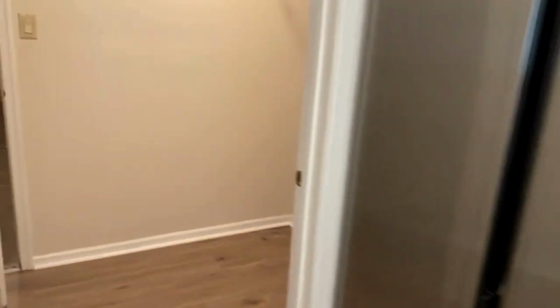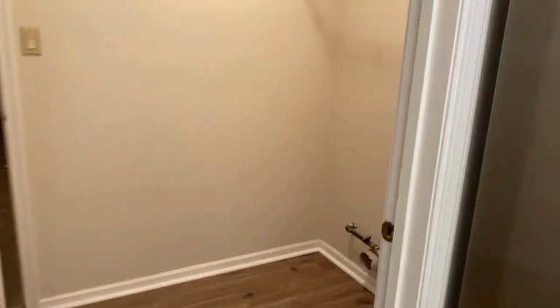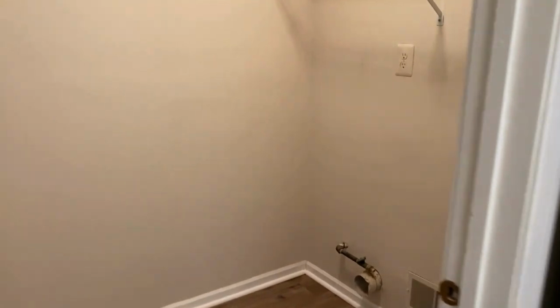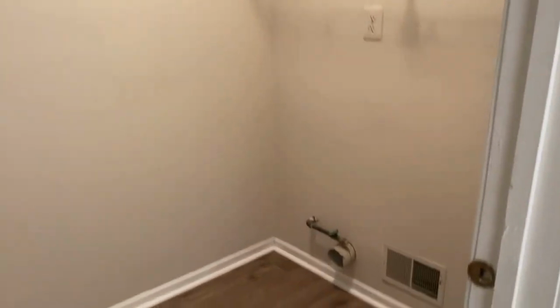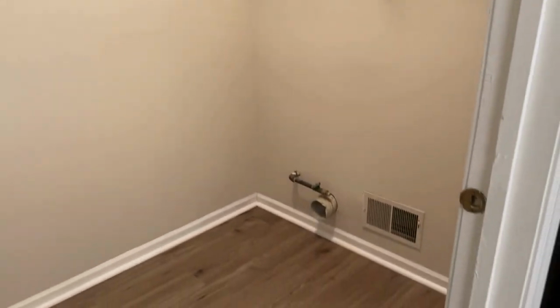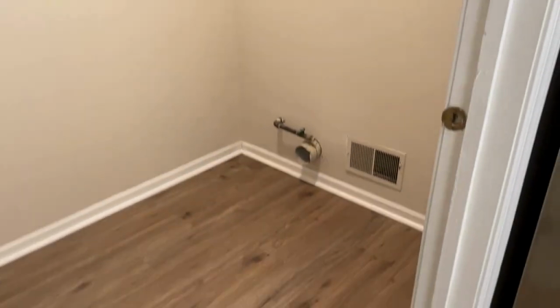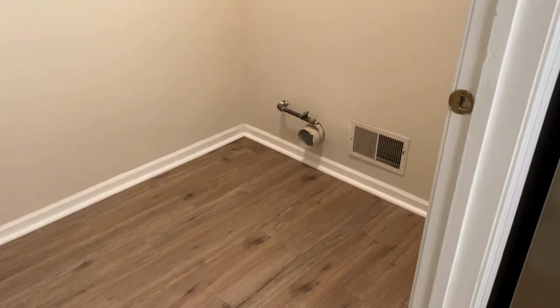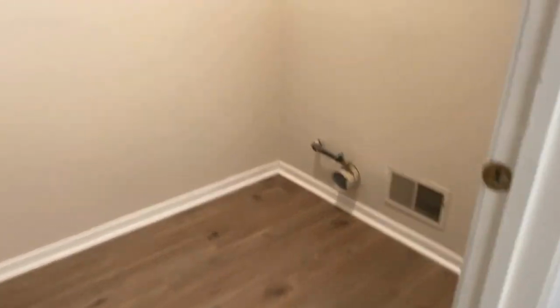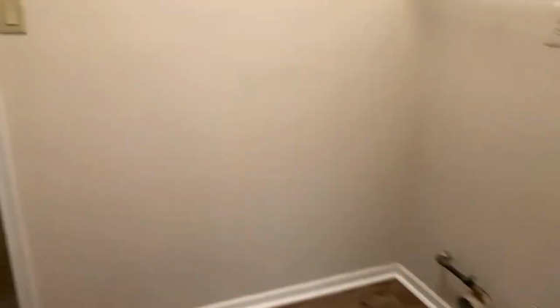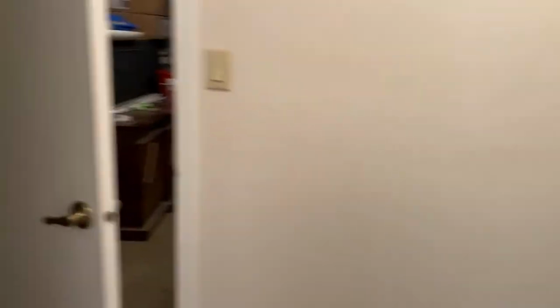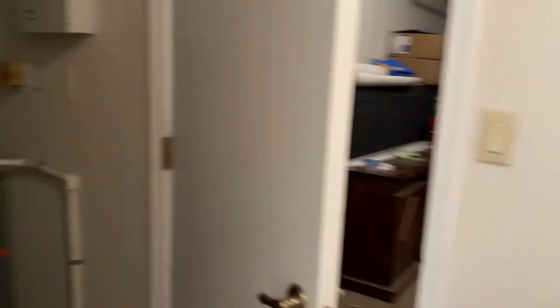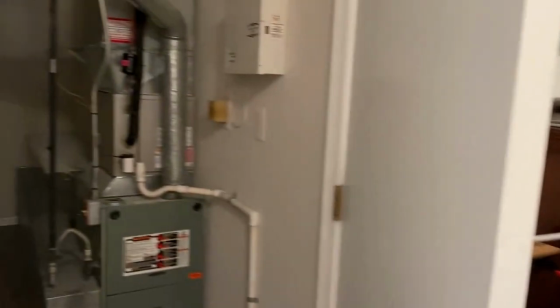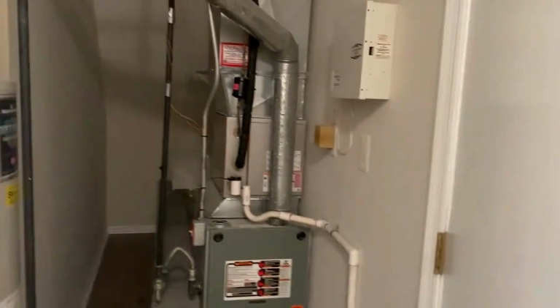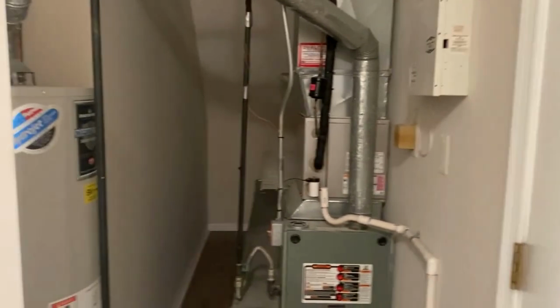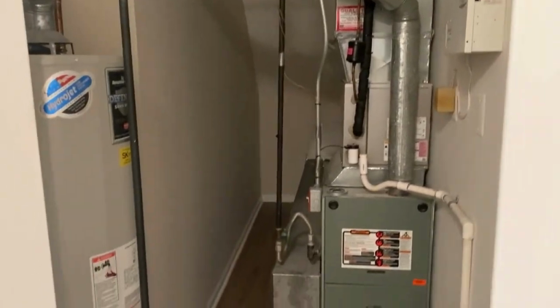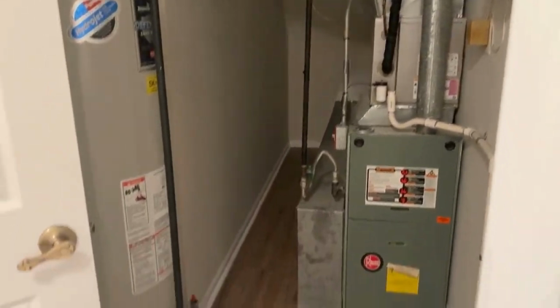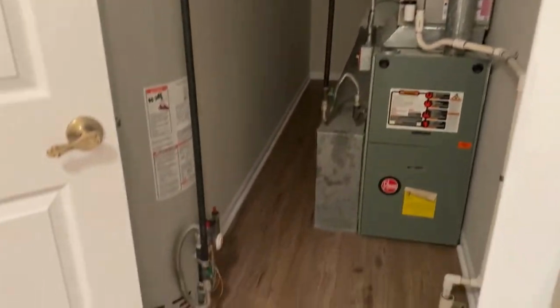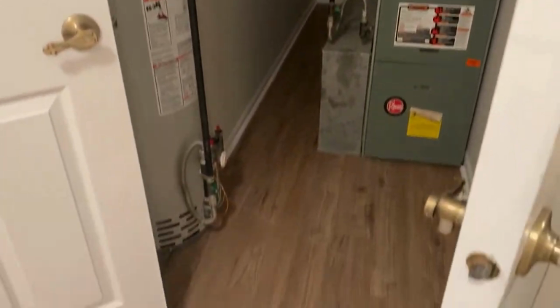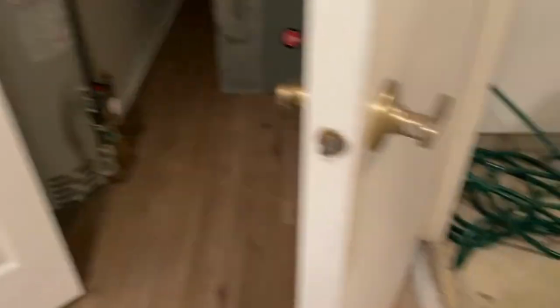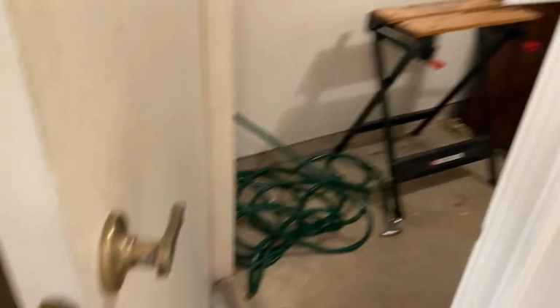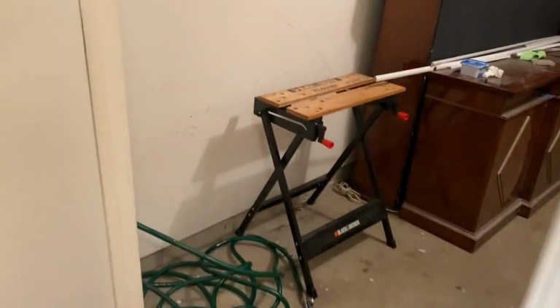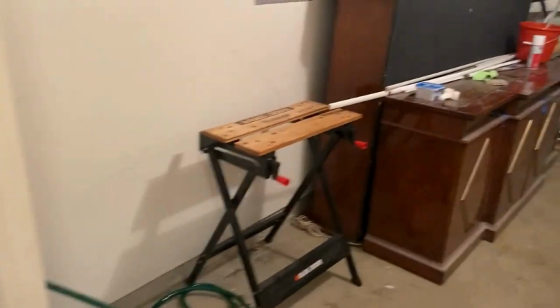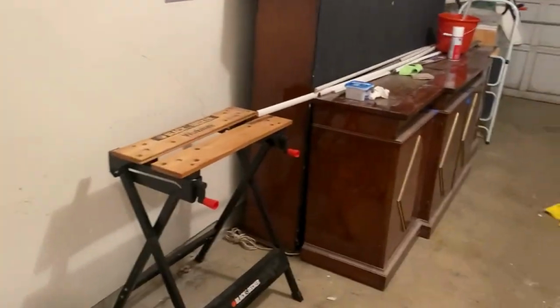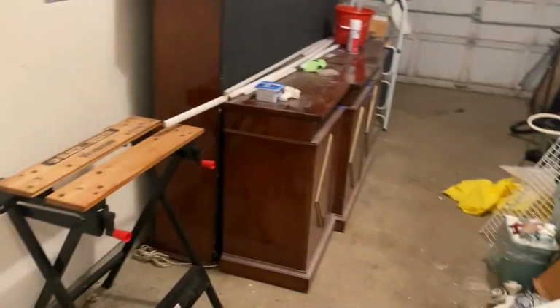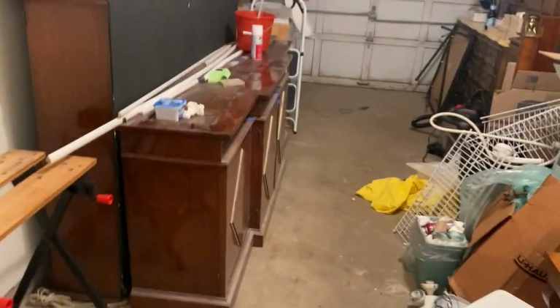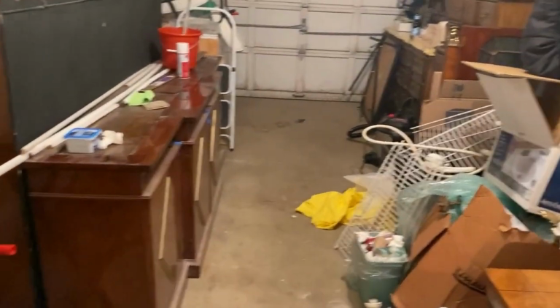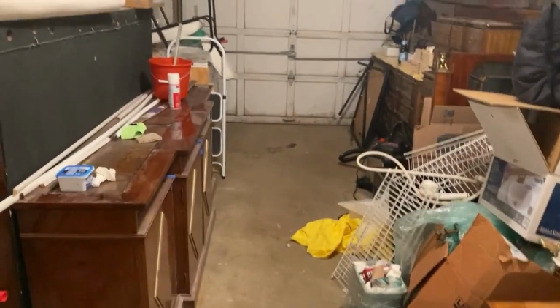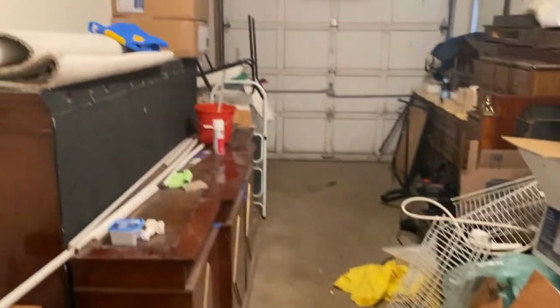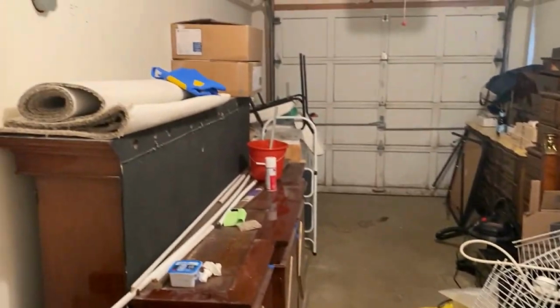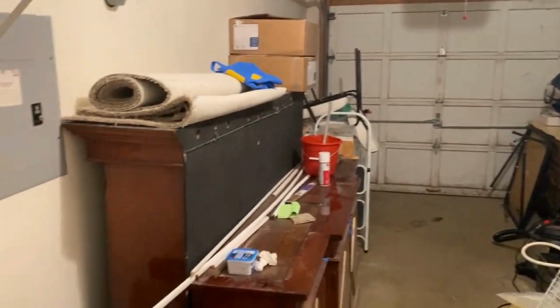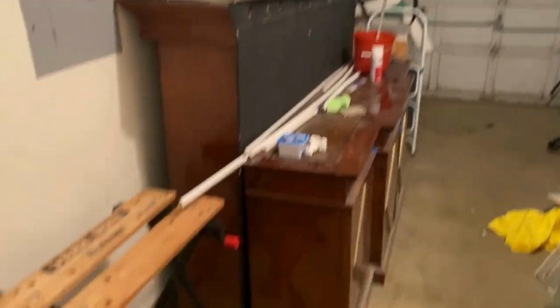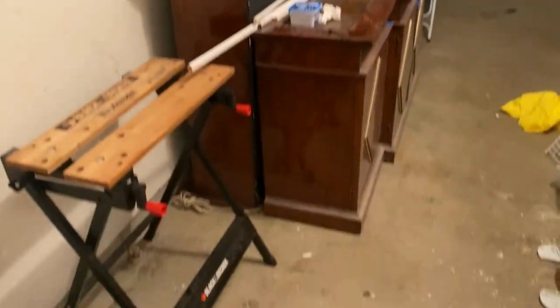The laundry area is here — there's no washer or dryer with this unit so you'll need to purchase those. You also have a hot water heater and furnace, with the A/C unit outside. Walking into the garage, there's a lot of storage space — this was an estate sale so they're still clearing things out.